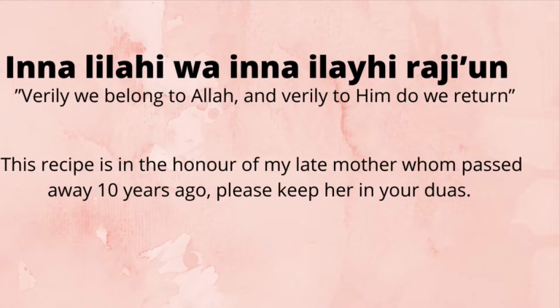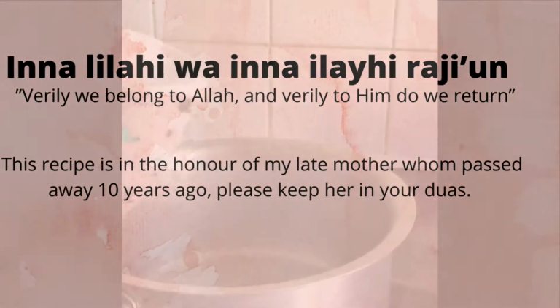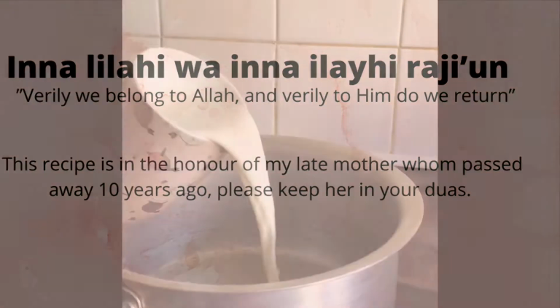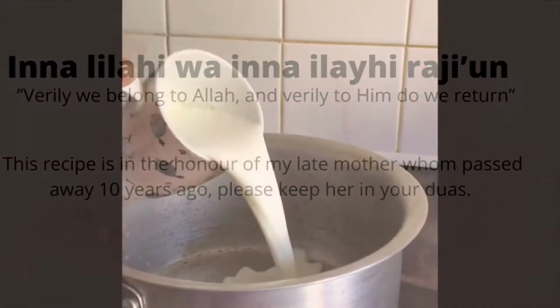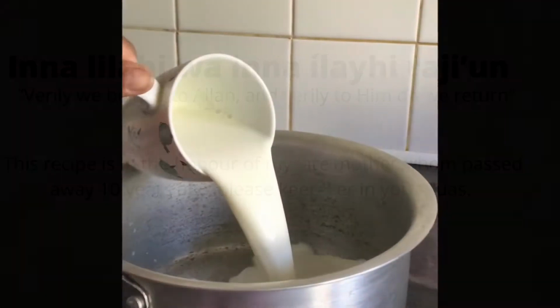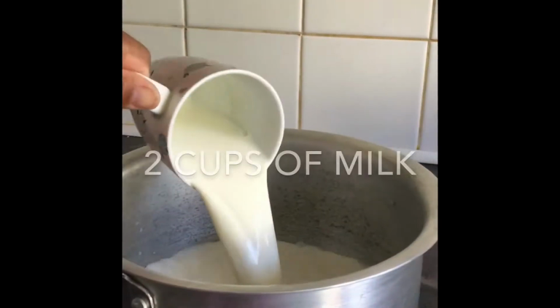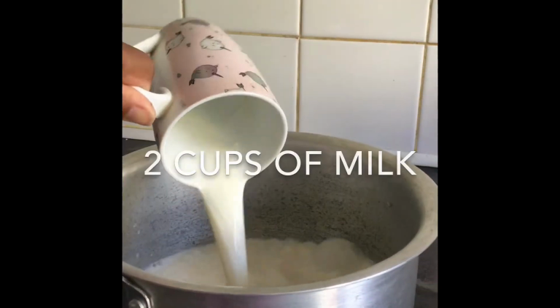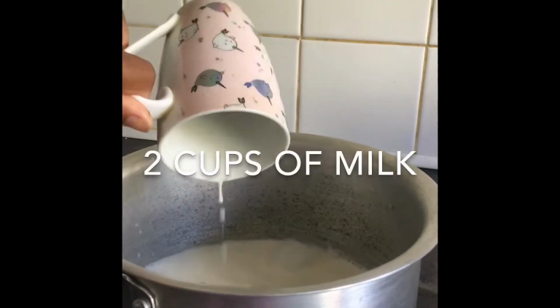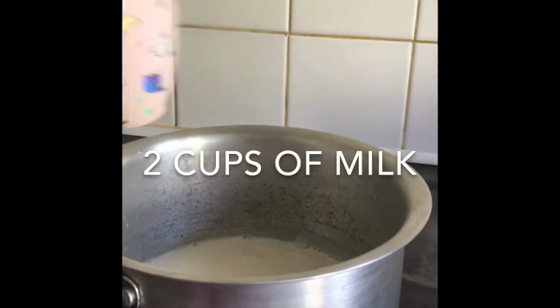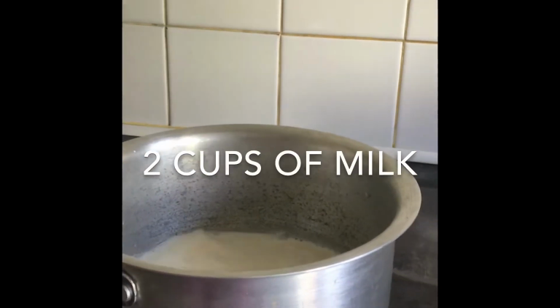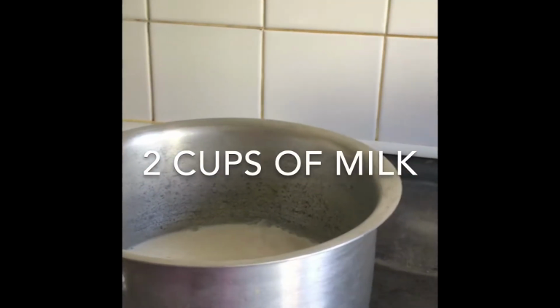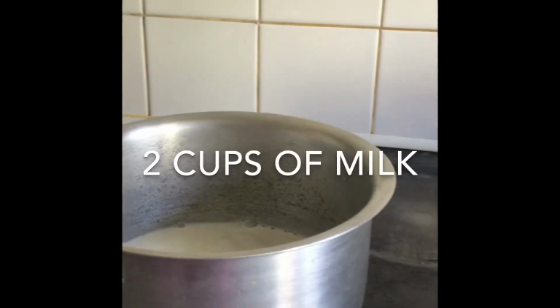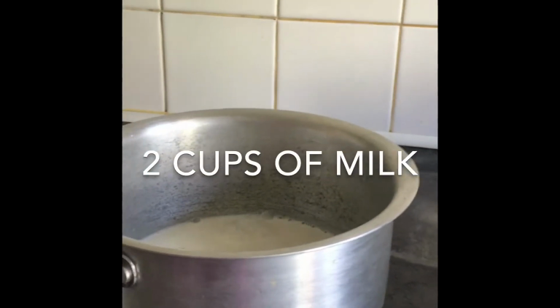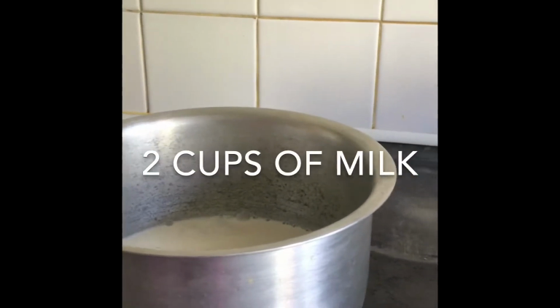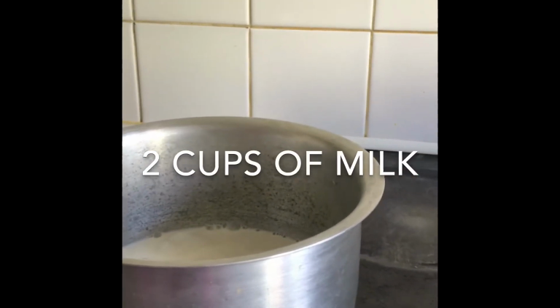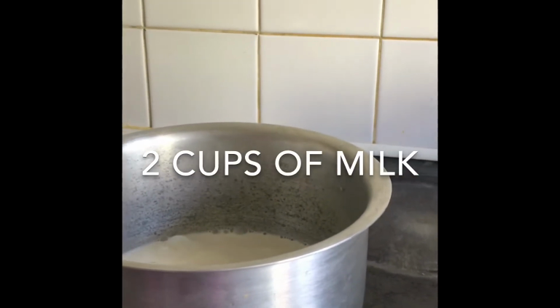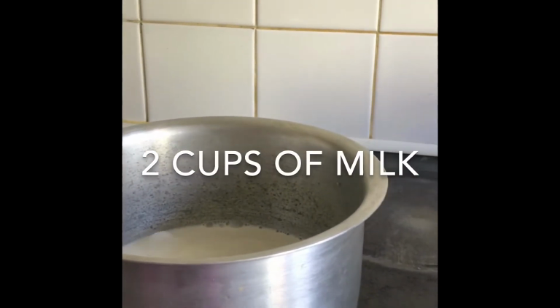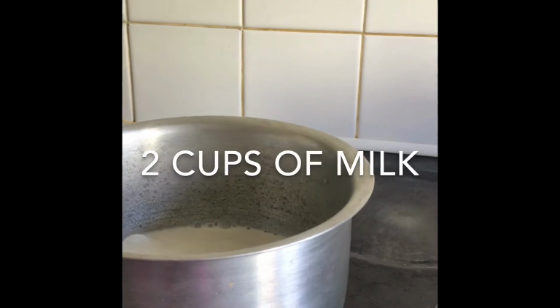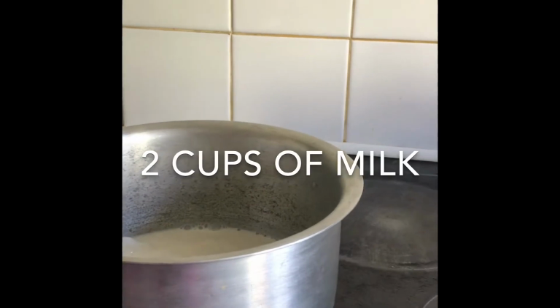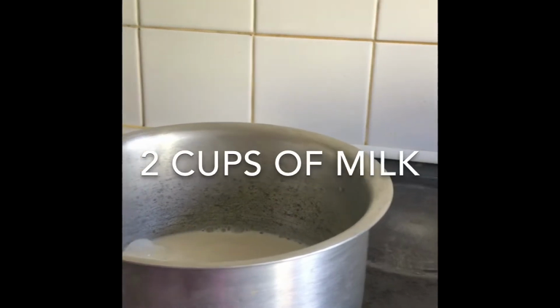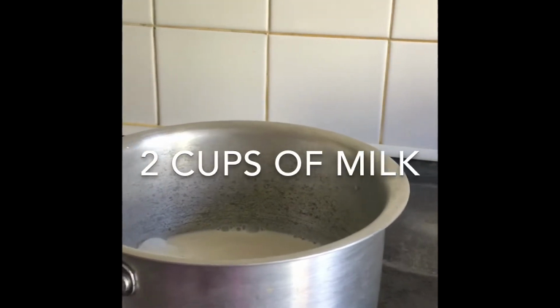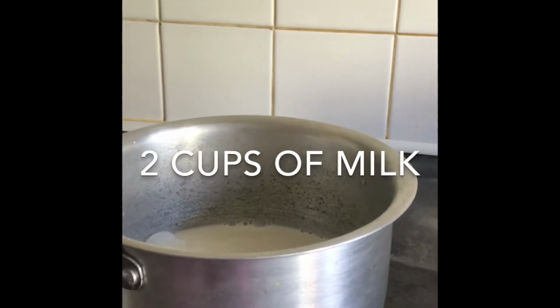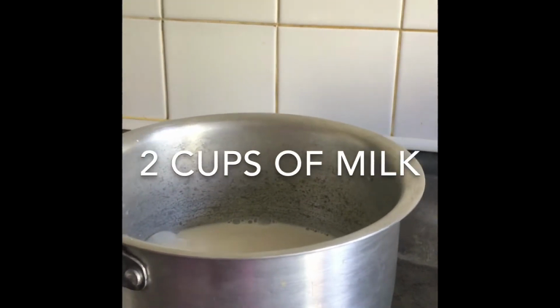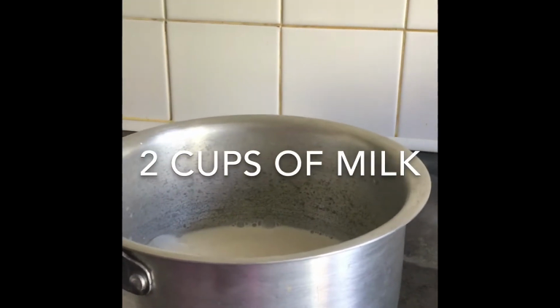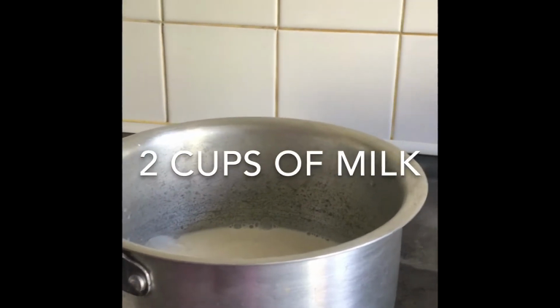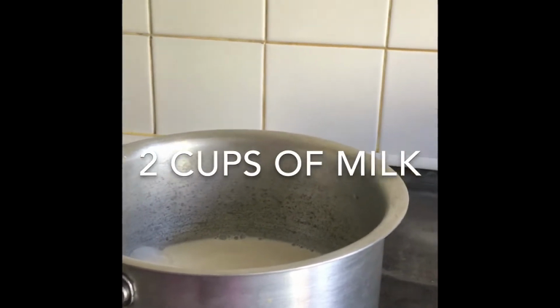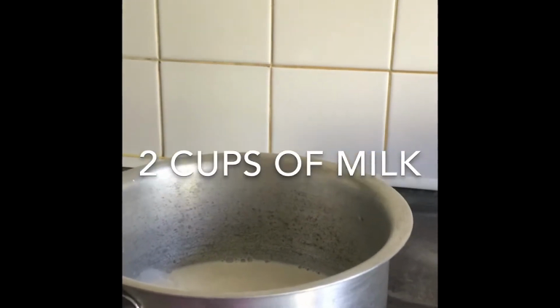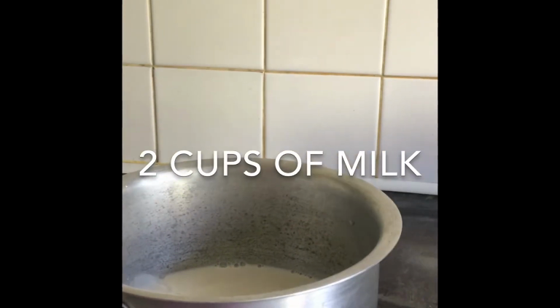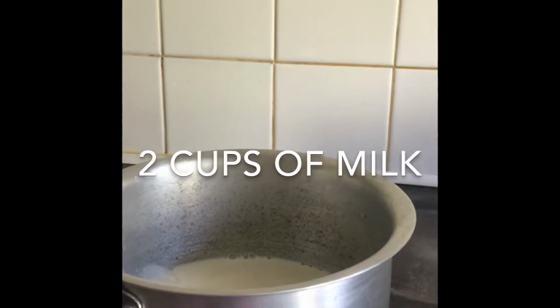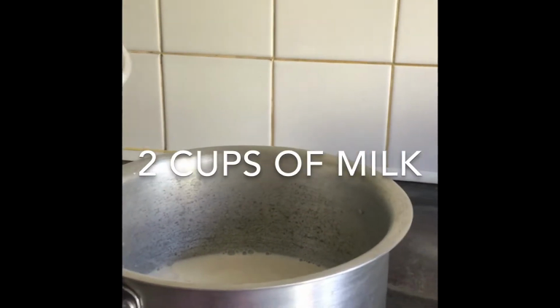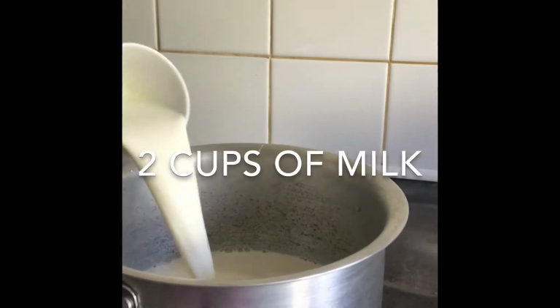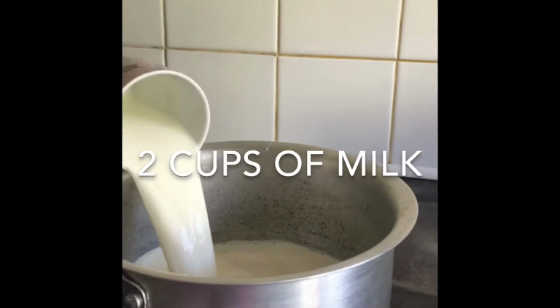Hello everyone, welcome to my channel. I am going to share the milk pudding dessert.